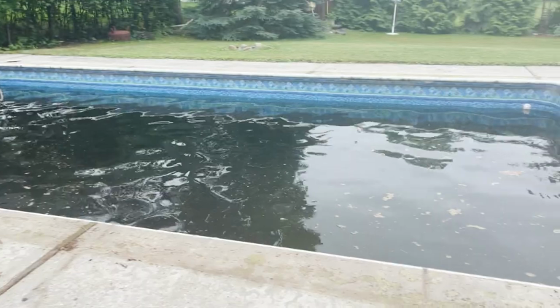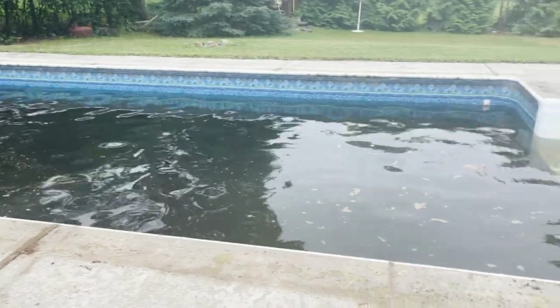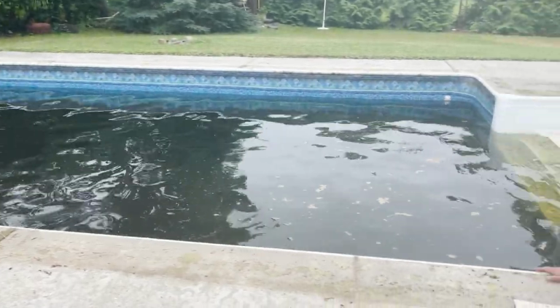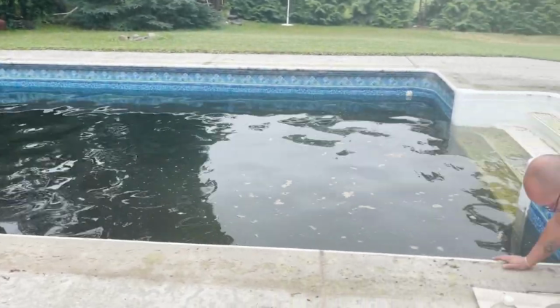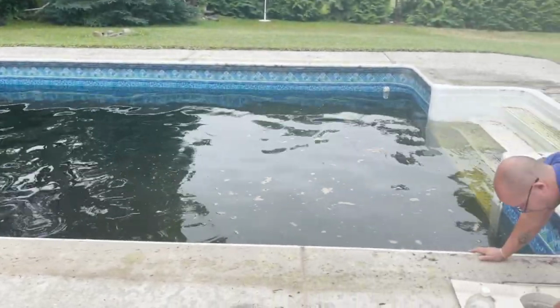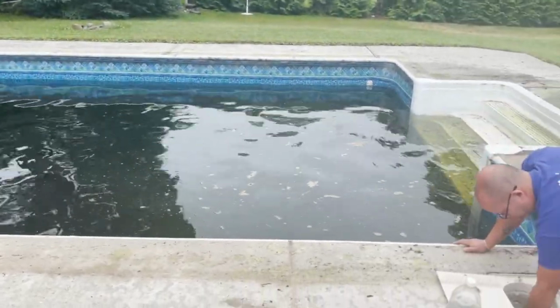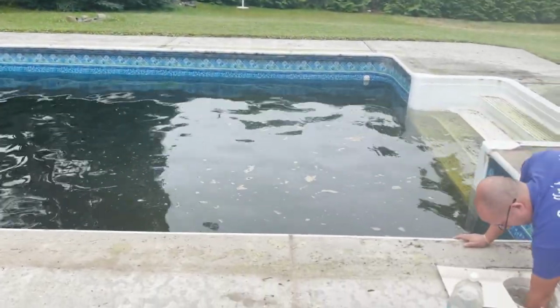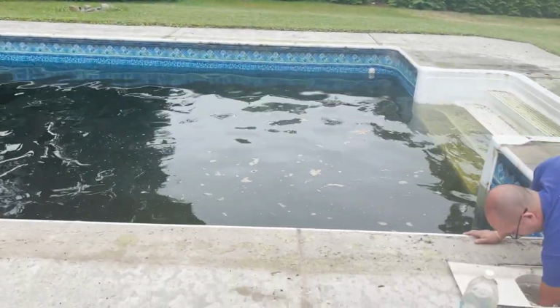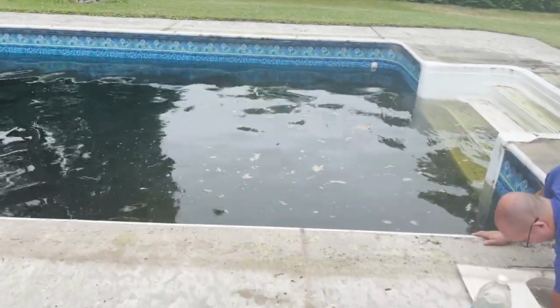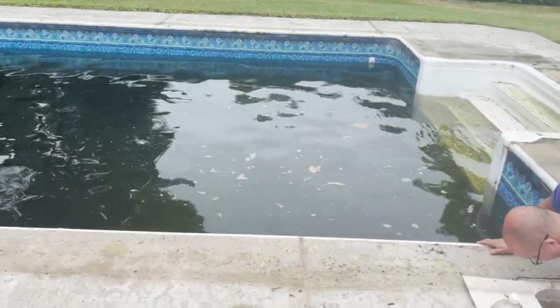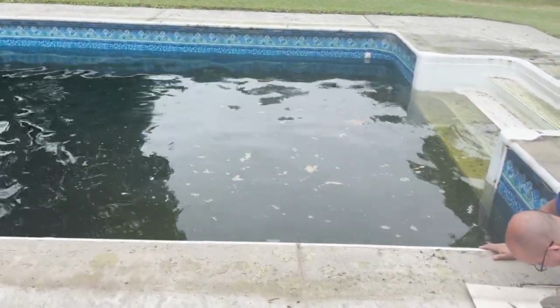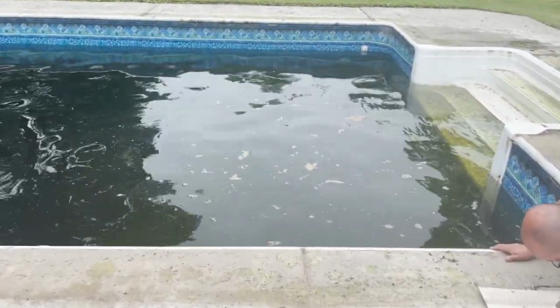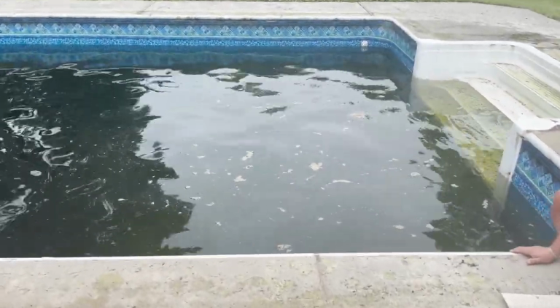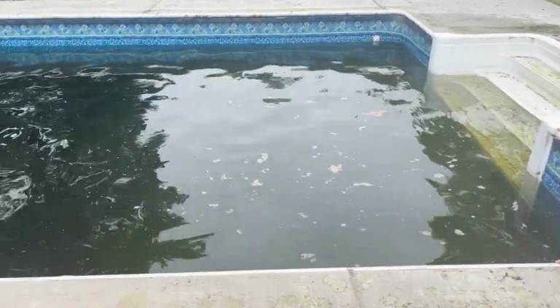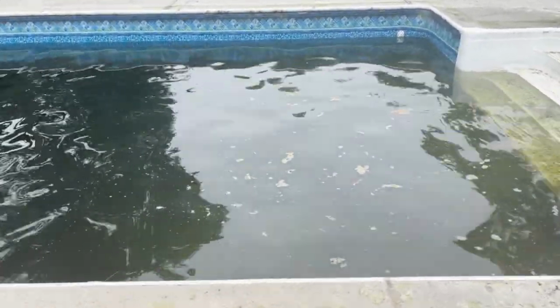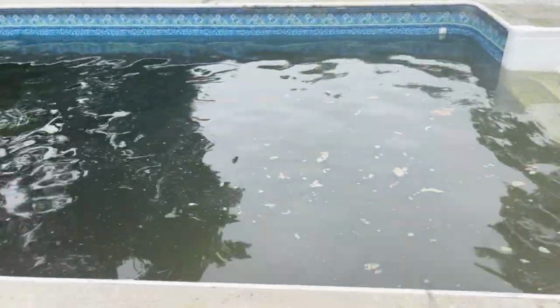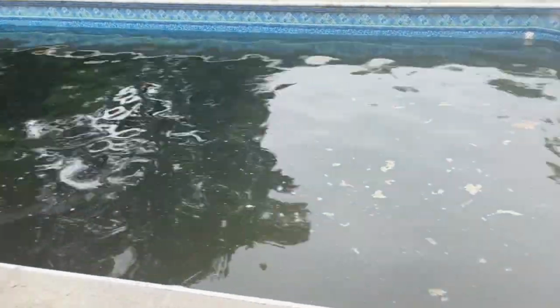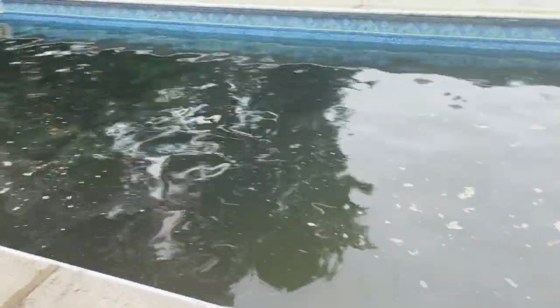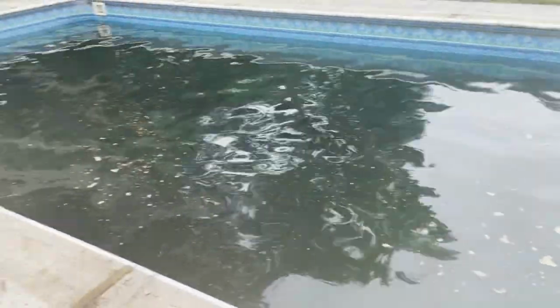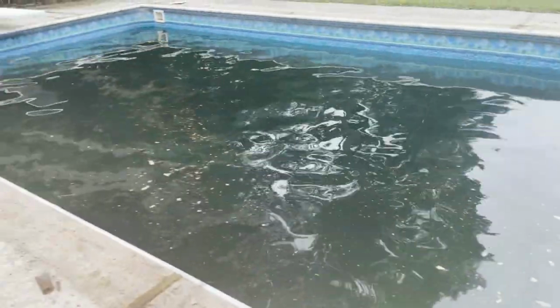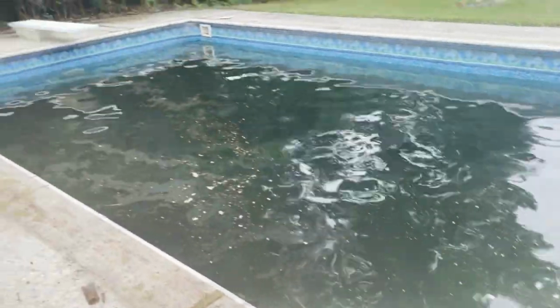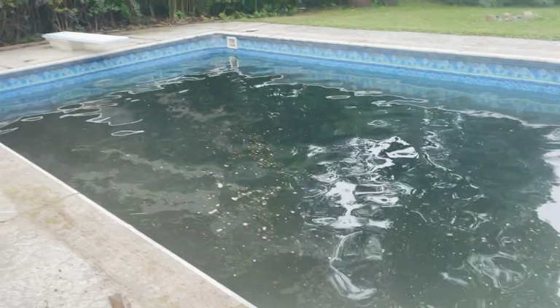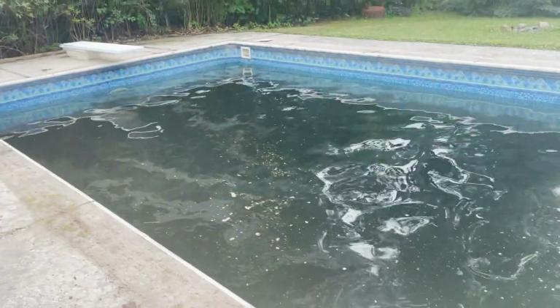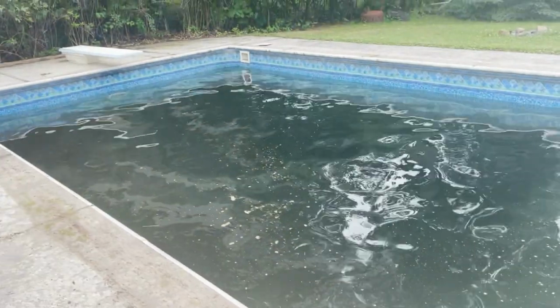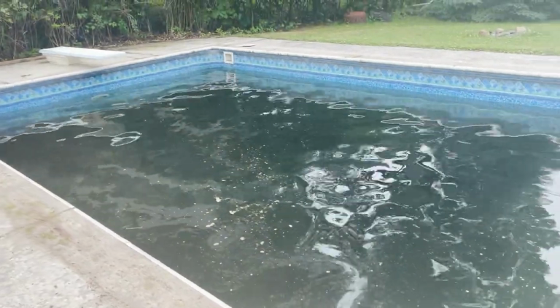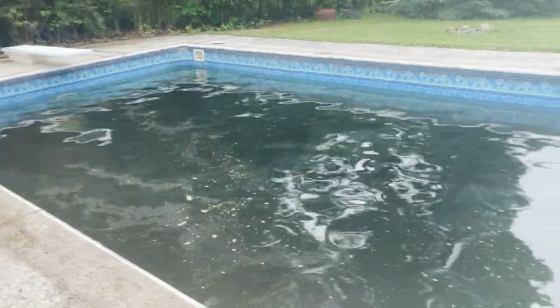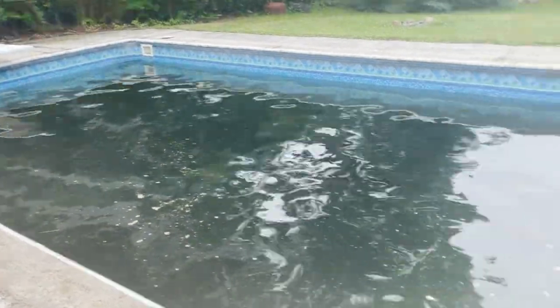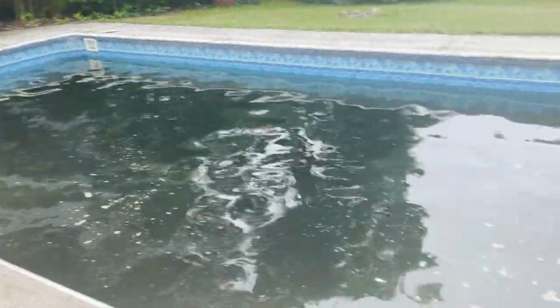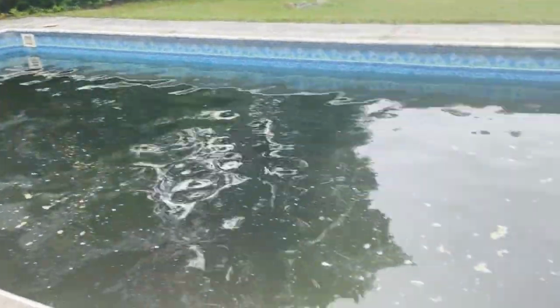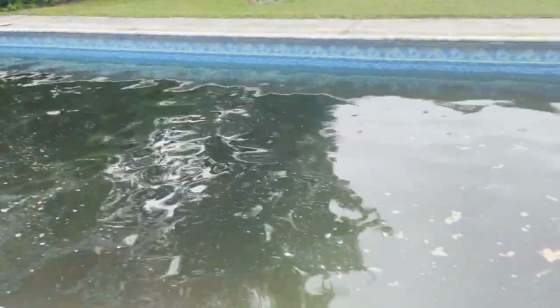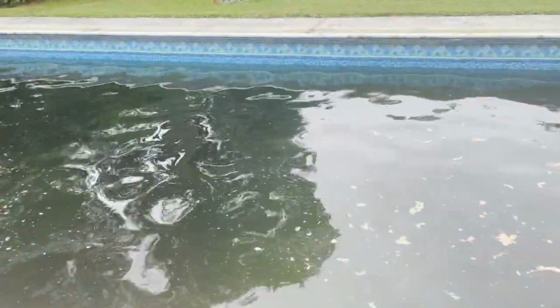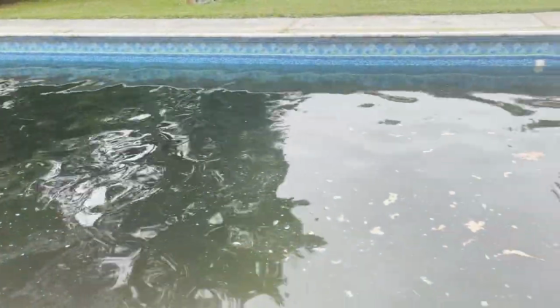Okay, there it is. Uncovered. We have no idea what's working beneath the swamp.